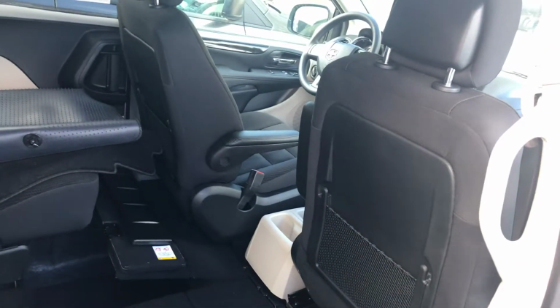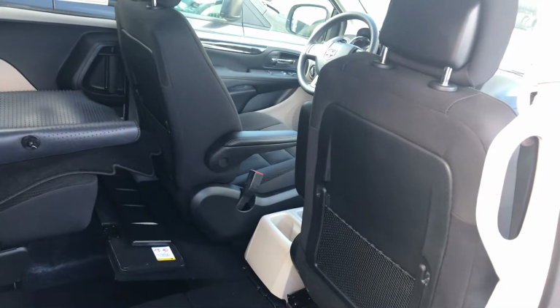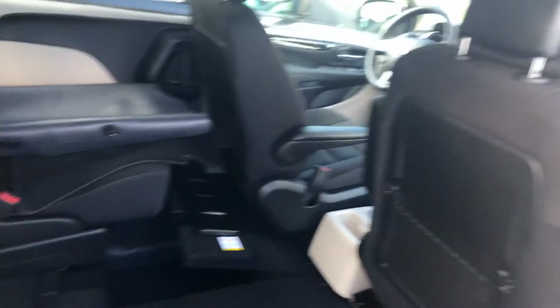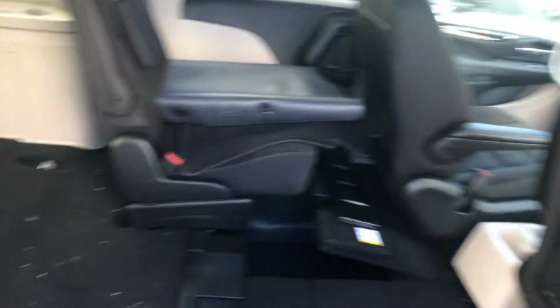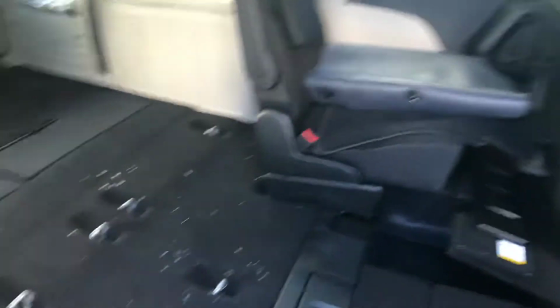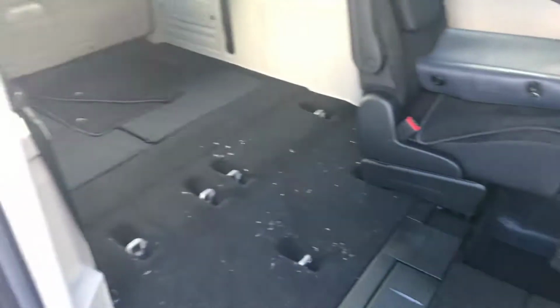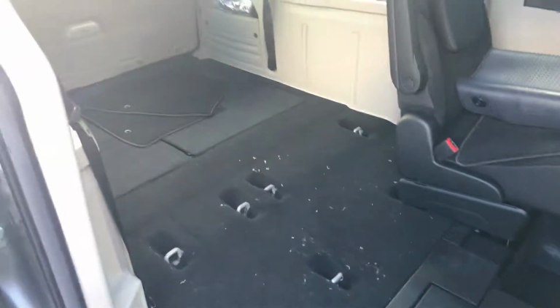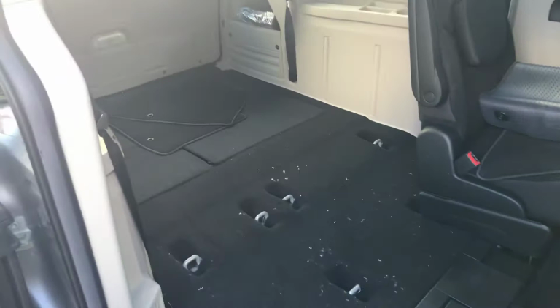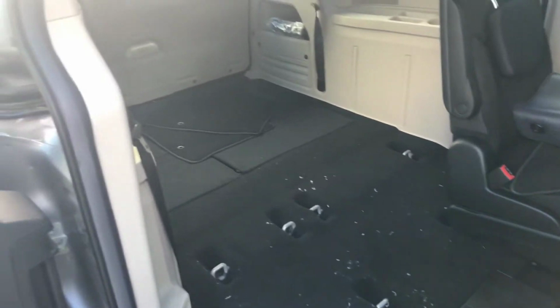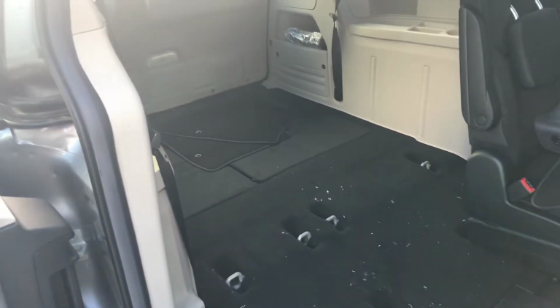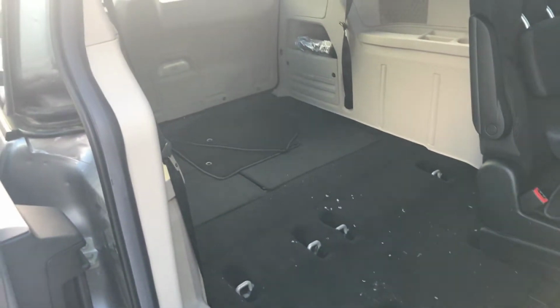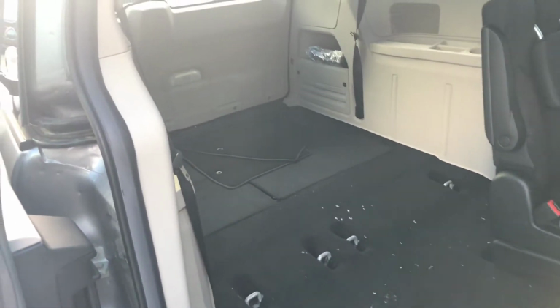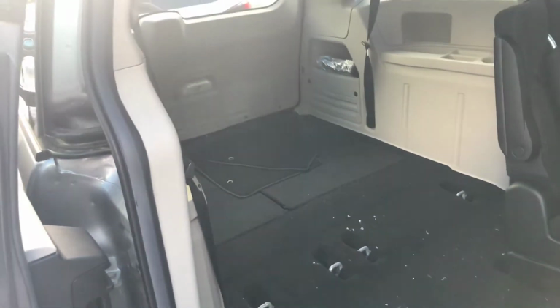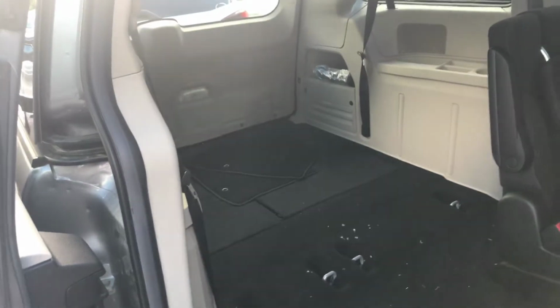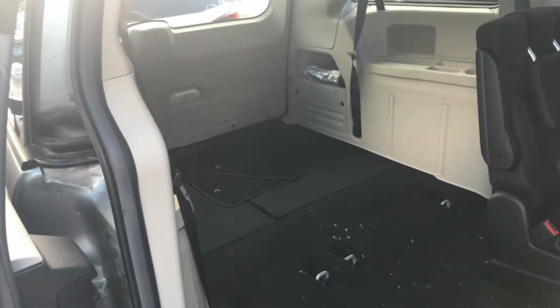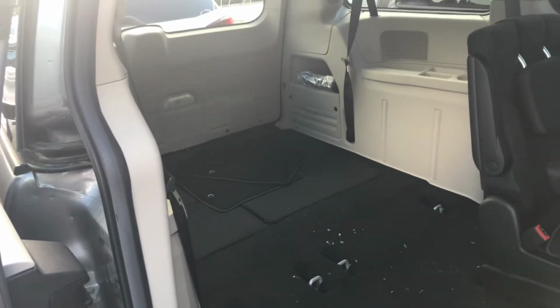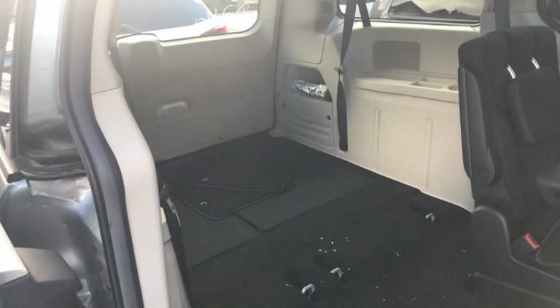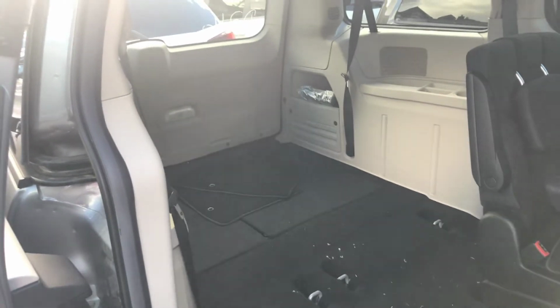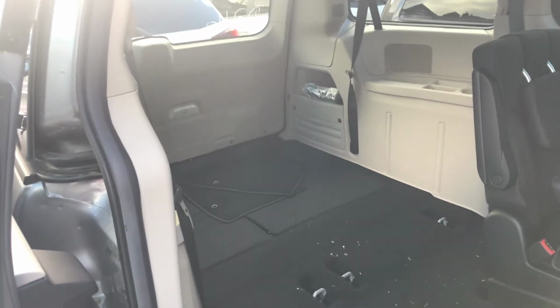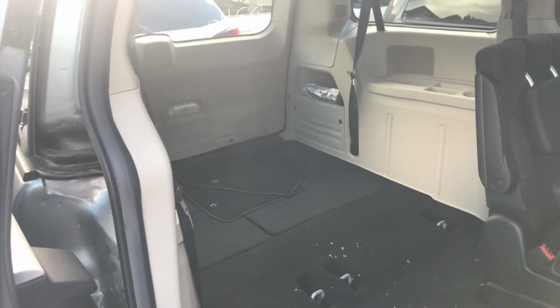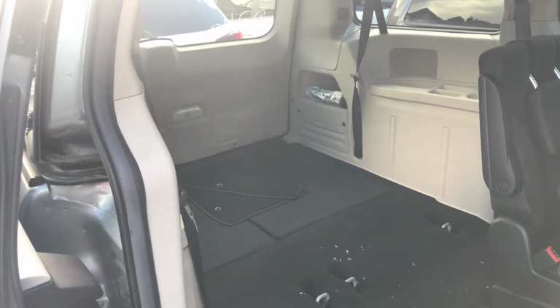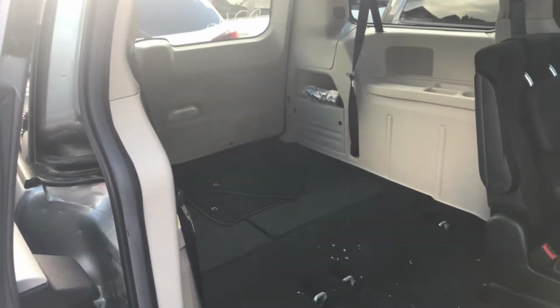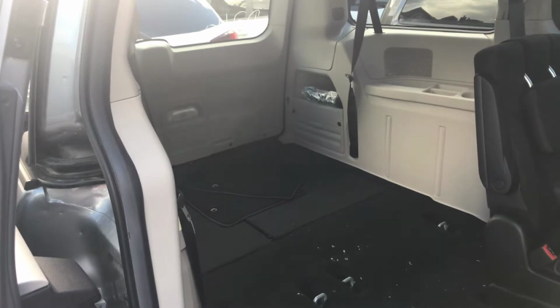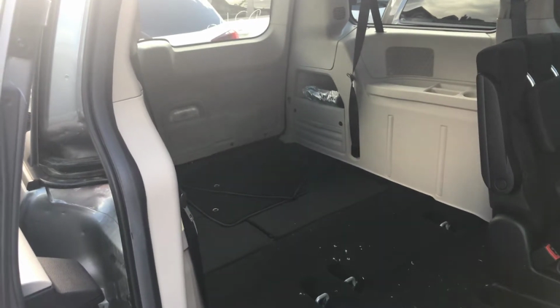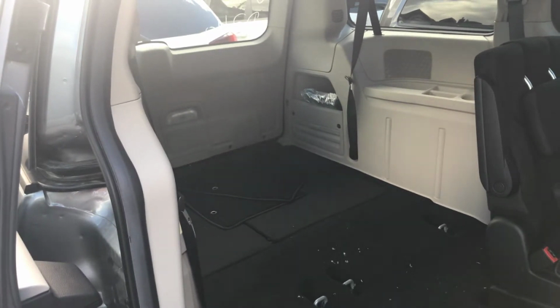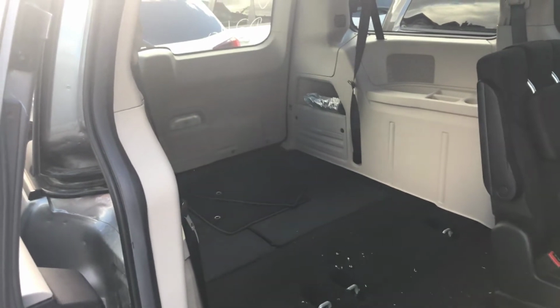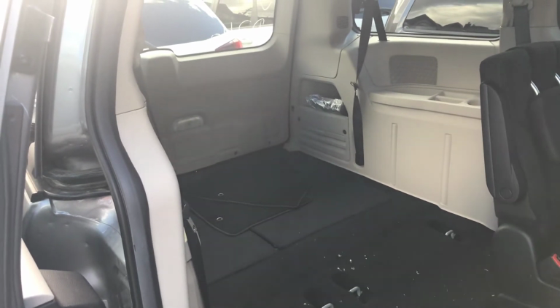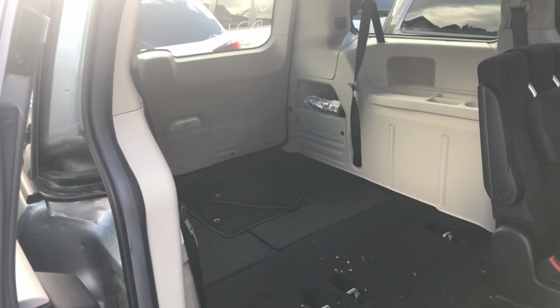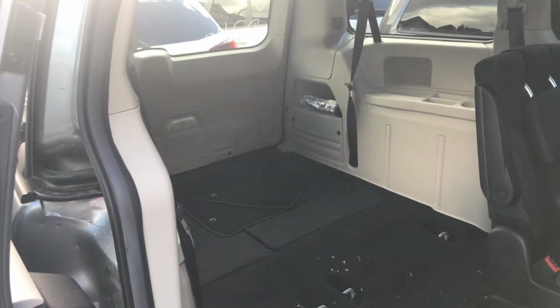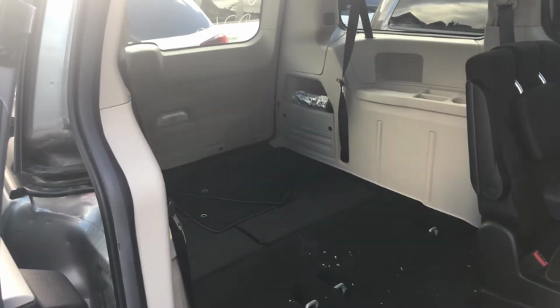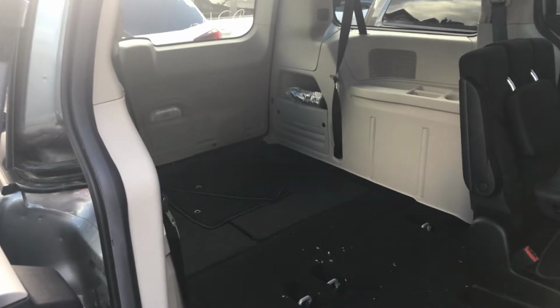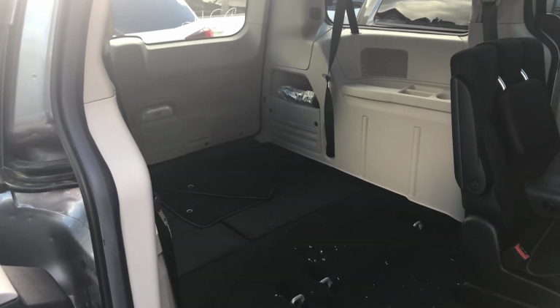Loads of extra storage, comfort, convenience — accommodate kids, pets, gear, whatever you need. Thanks for watching.